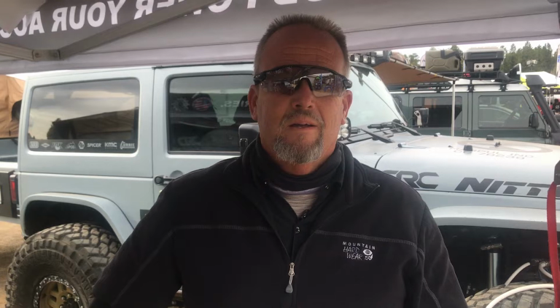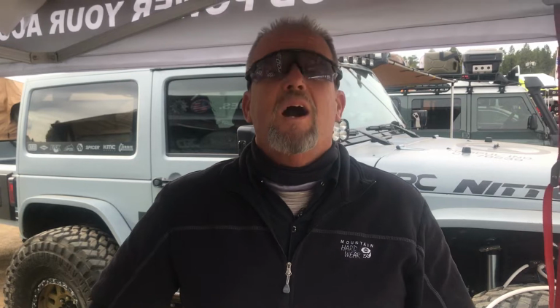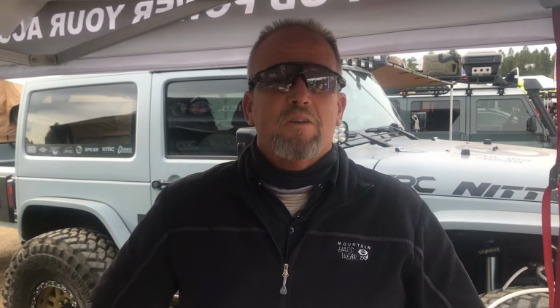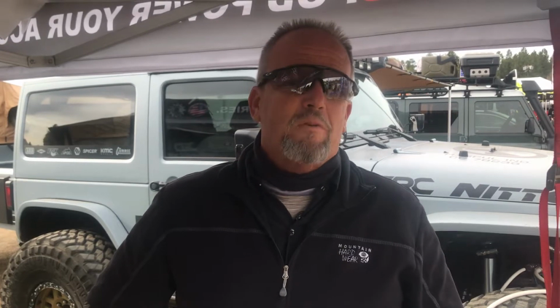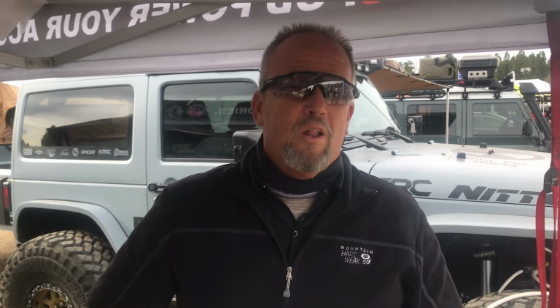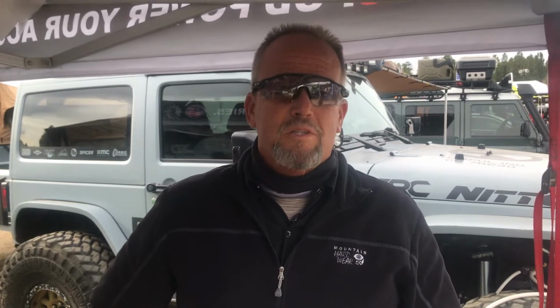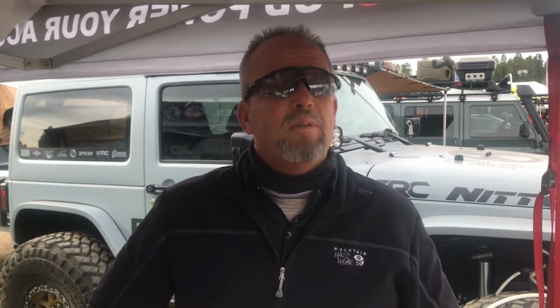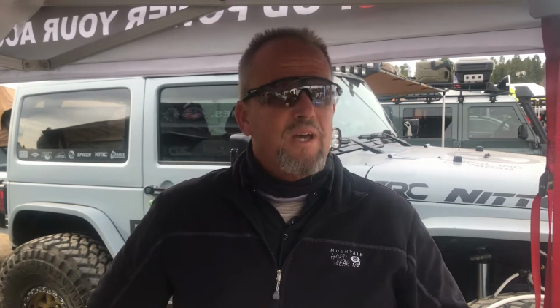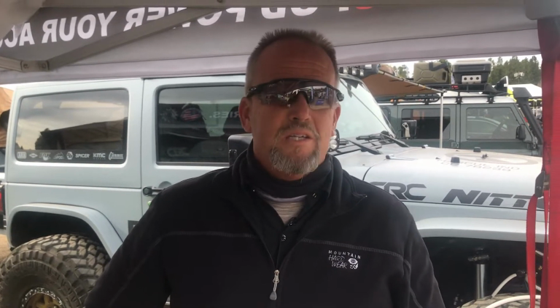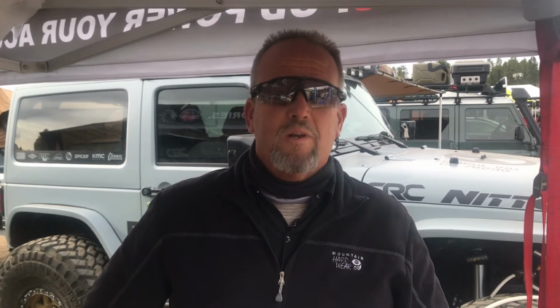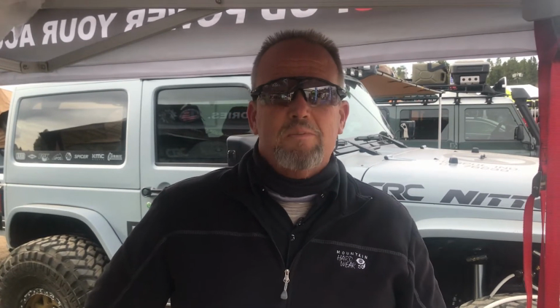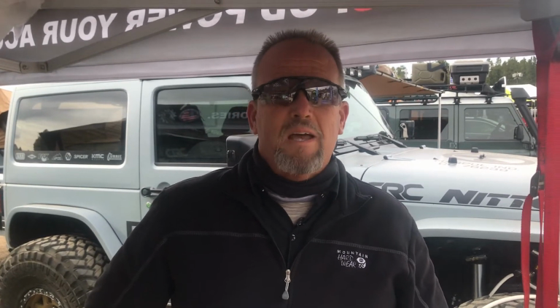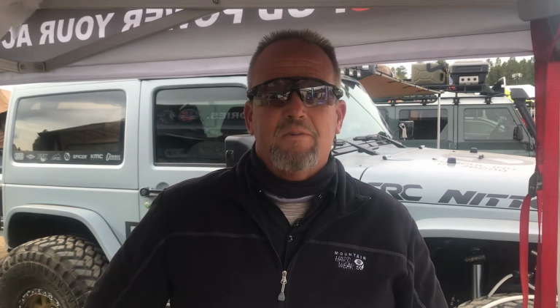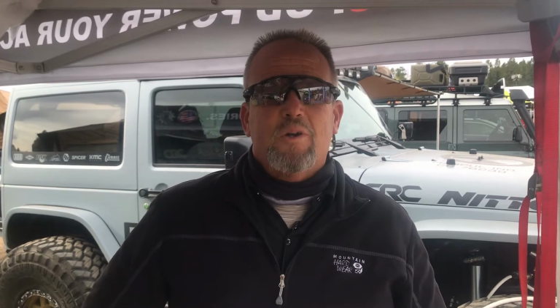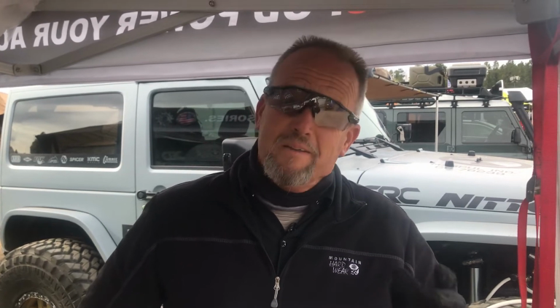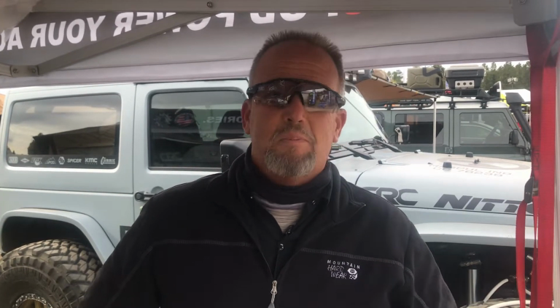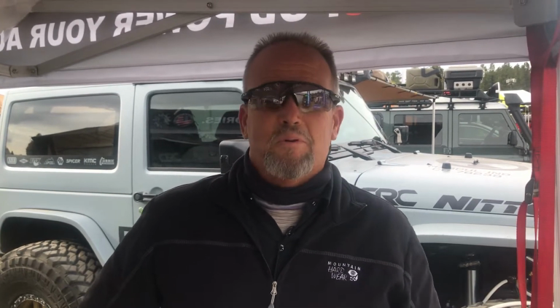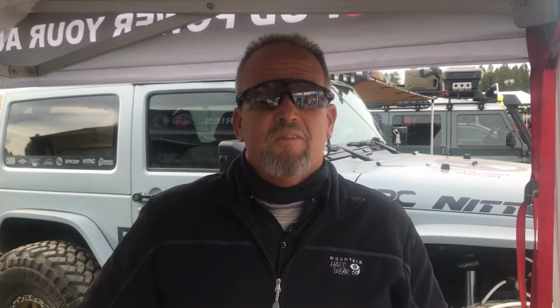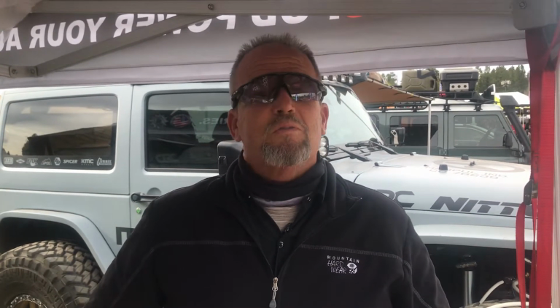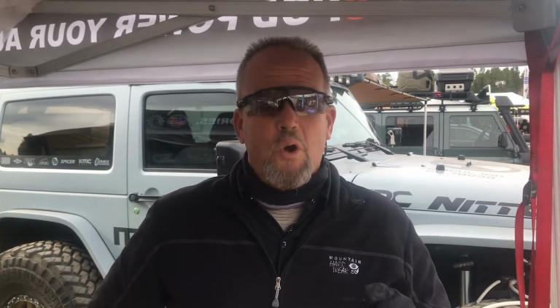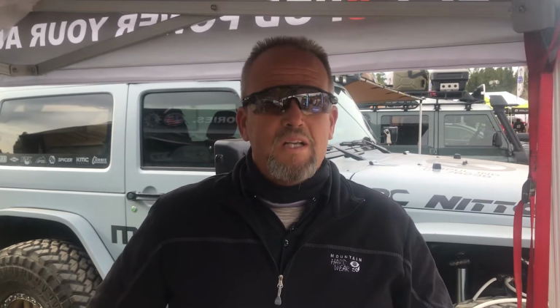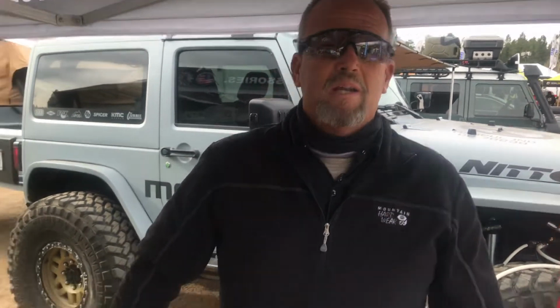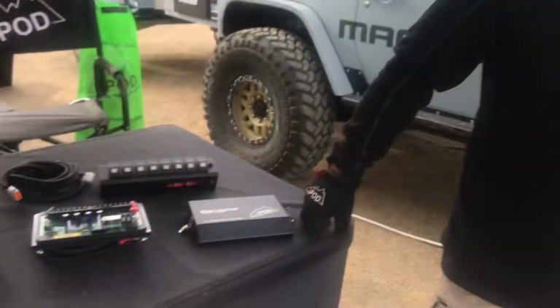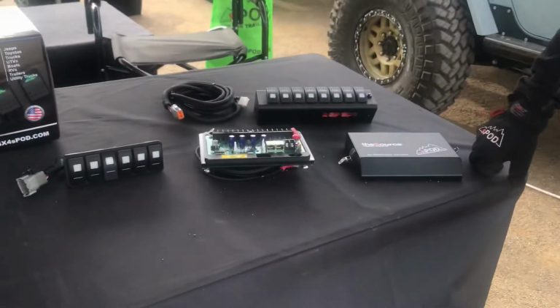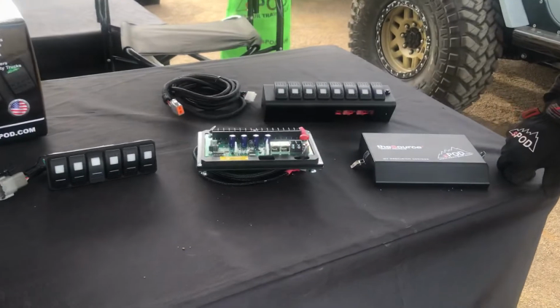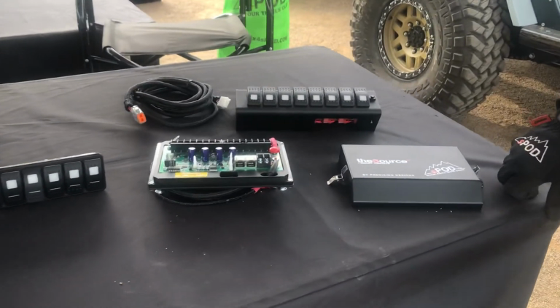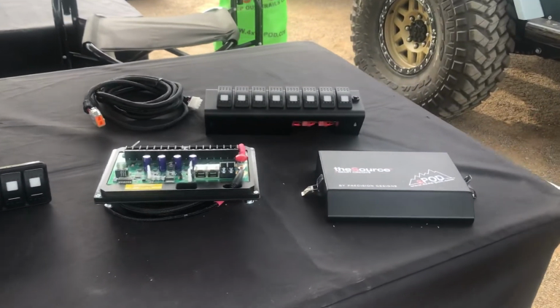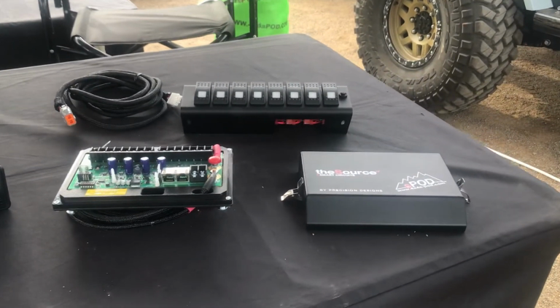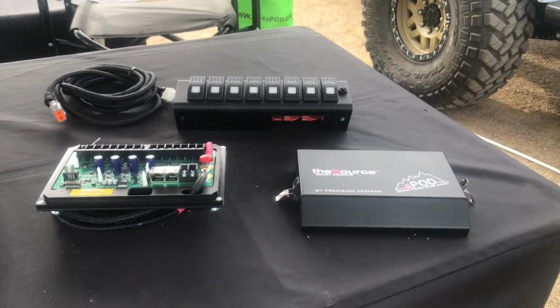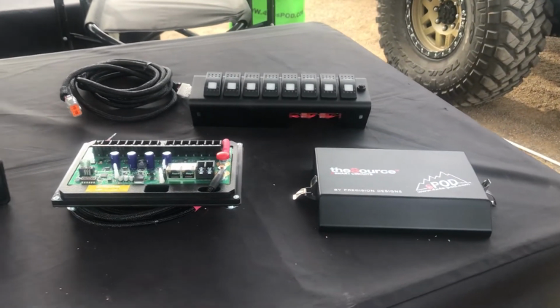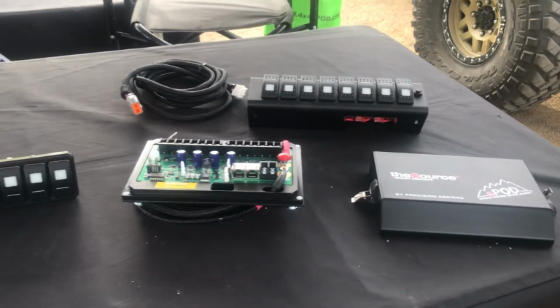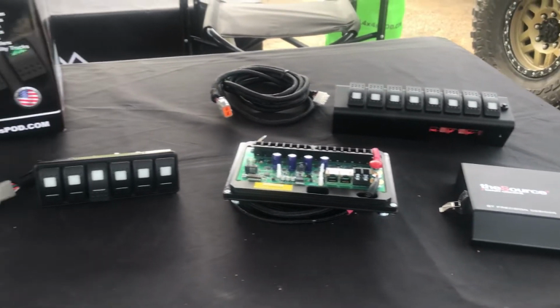Hi, I'm Mike Duval from Duval Off Road Designs. I'm at the 2019 Overland Expo in Flagstaff, Arizona in the S-Pod booth. For those of you that don't know S-Pod, it's the finest US-made power distribution system that you can get for your vehicle.